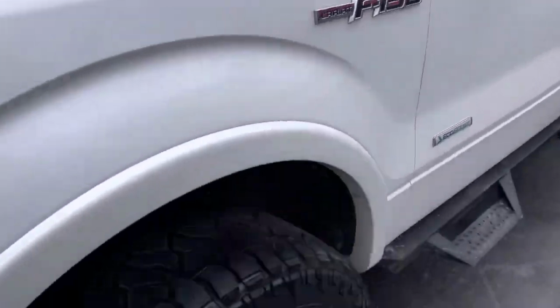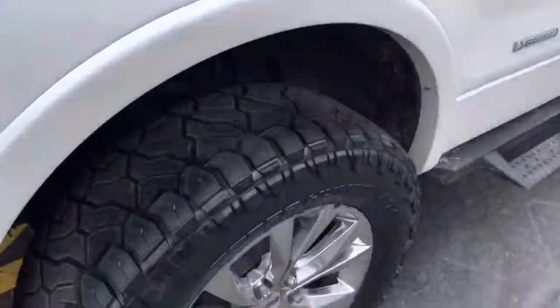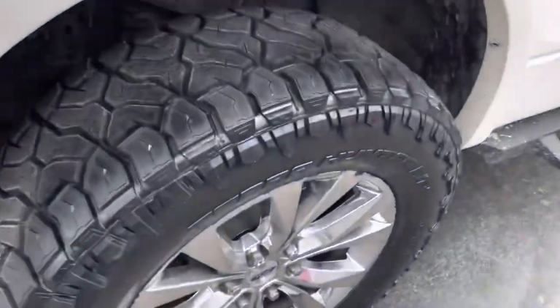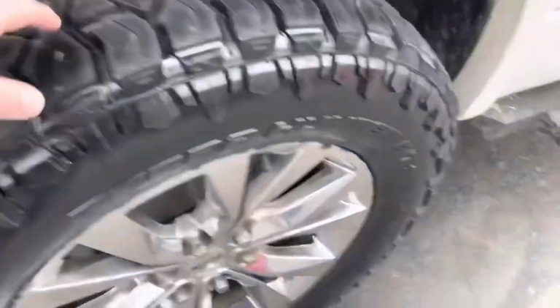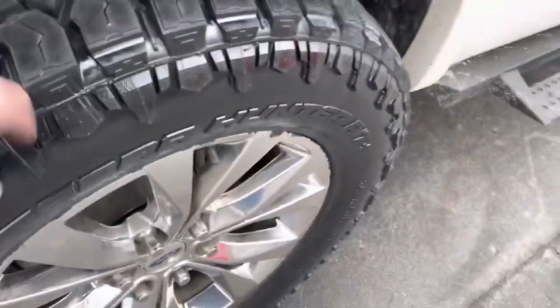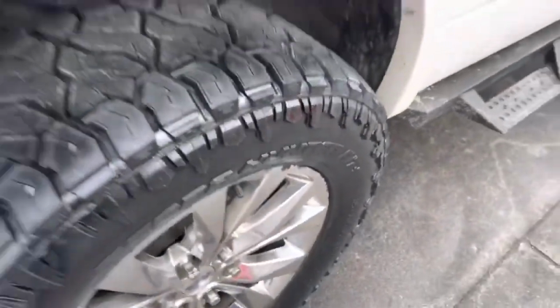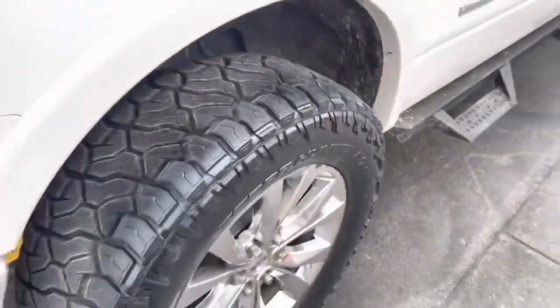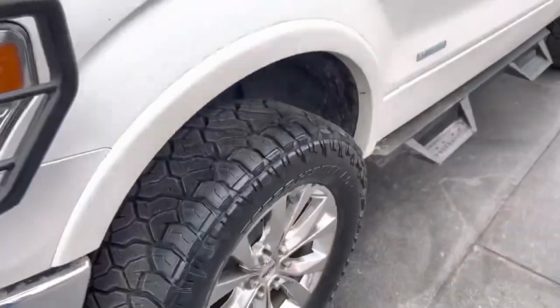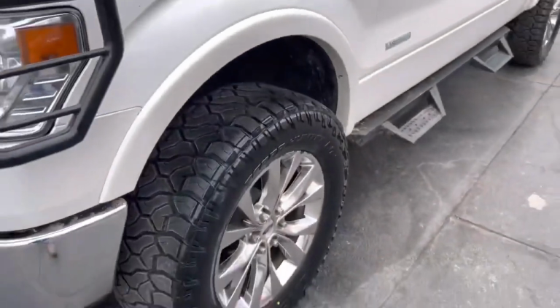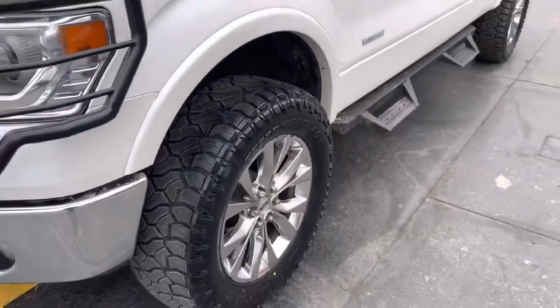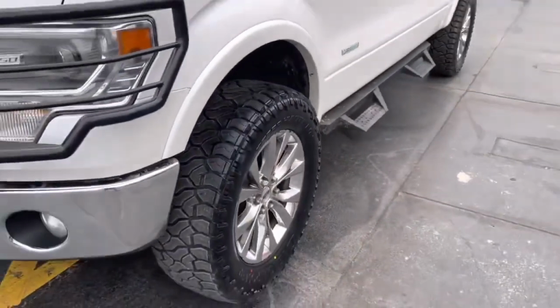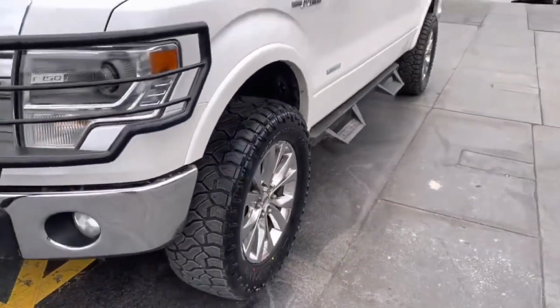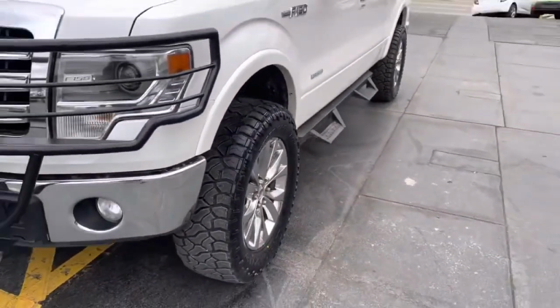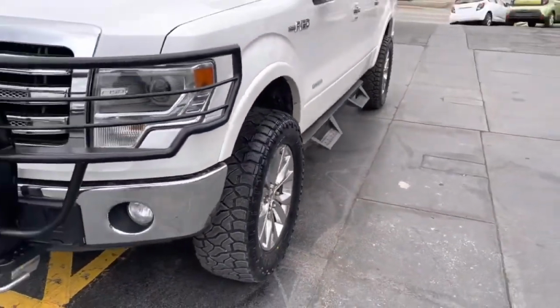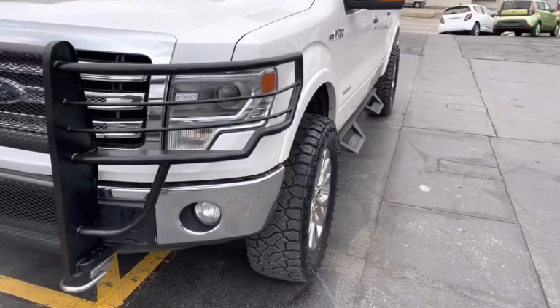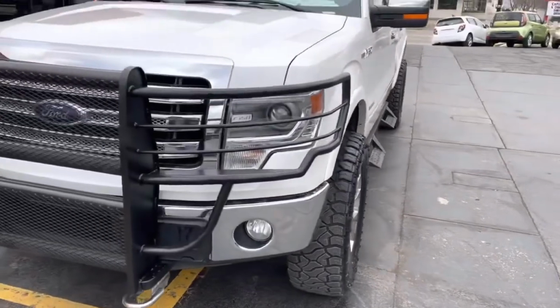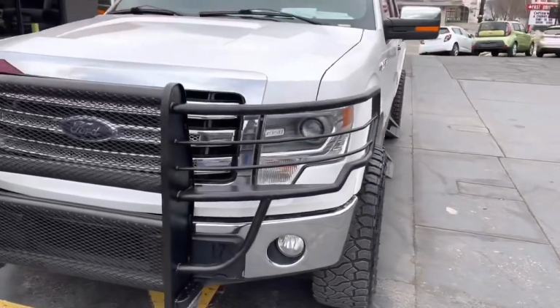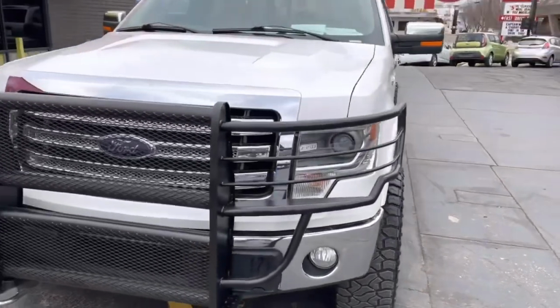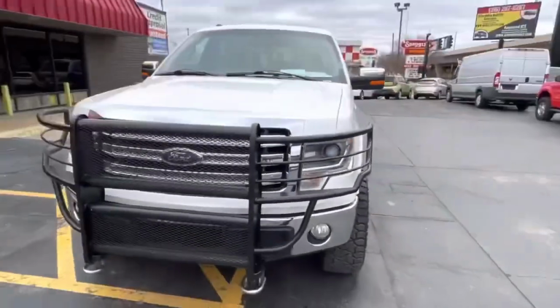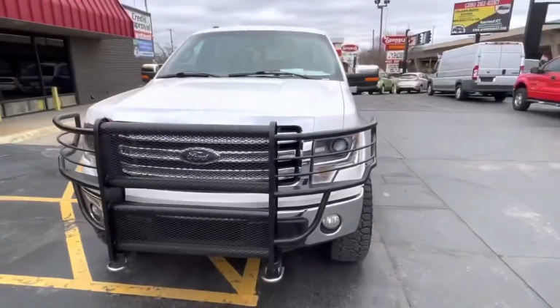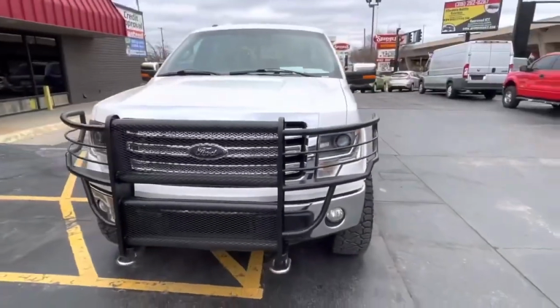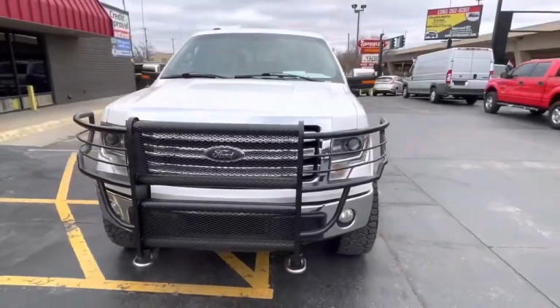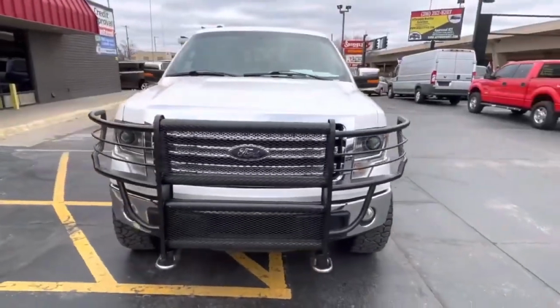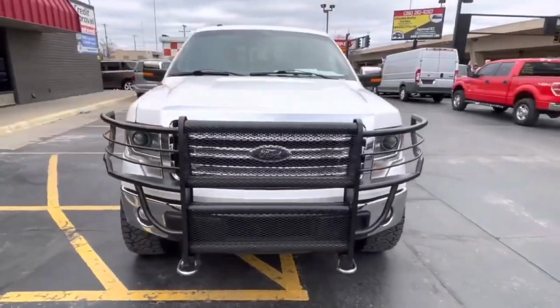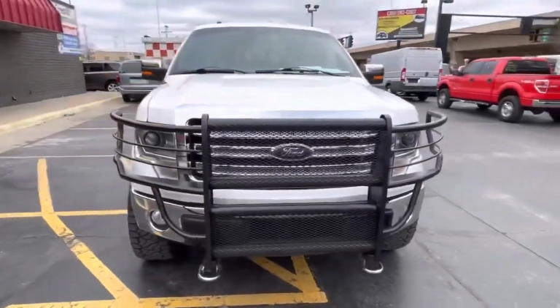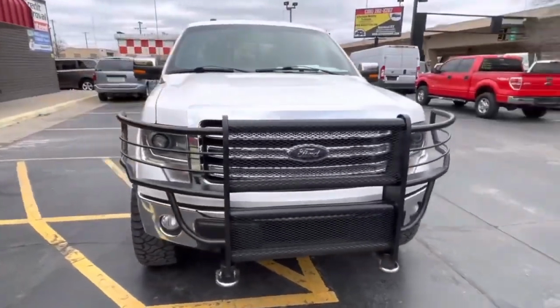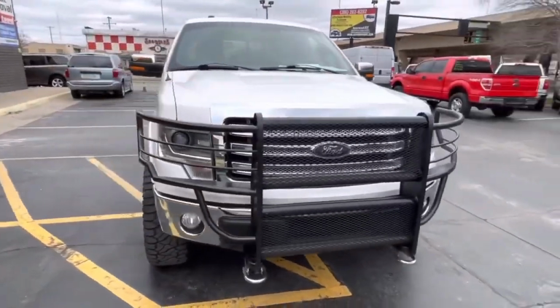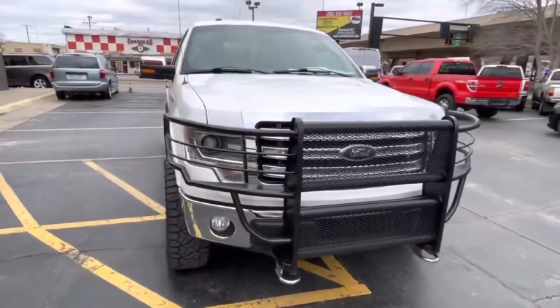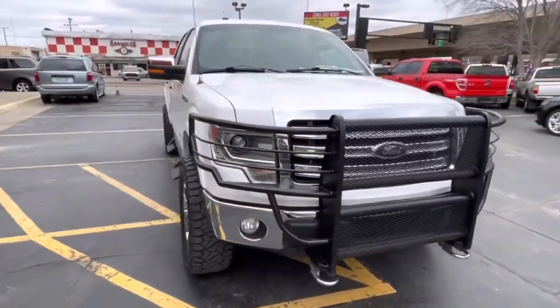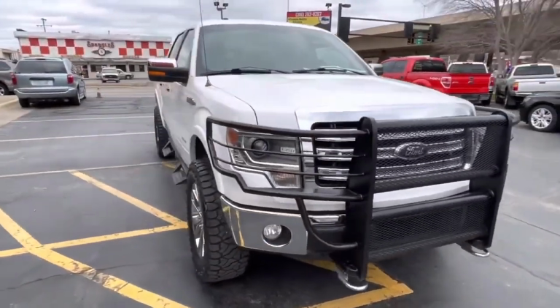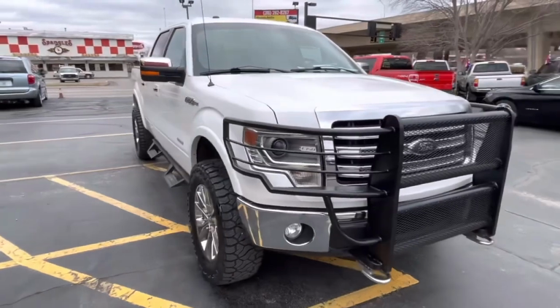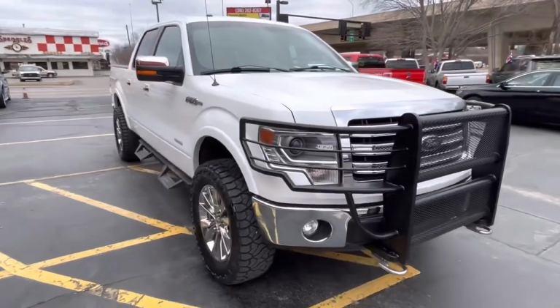It has brand new tires — just put them on yesterday. Fresh out of detail. This truck is nice. If you don't like this, you don't like fried chicken on Sundays. Clean title.